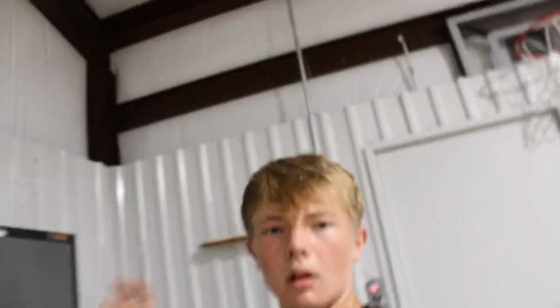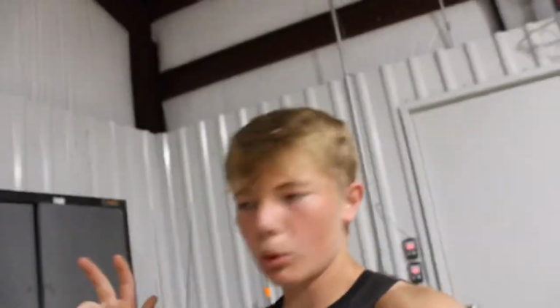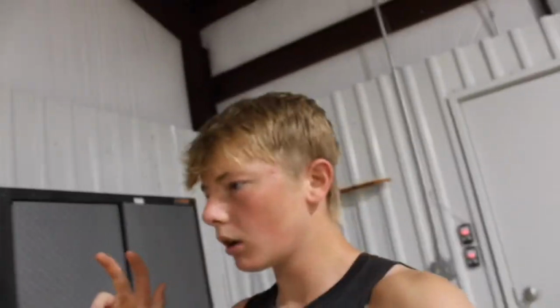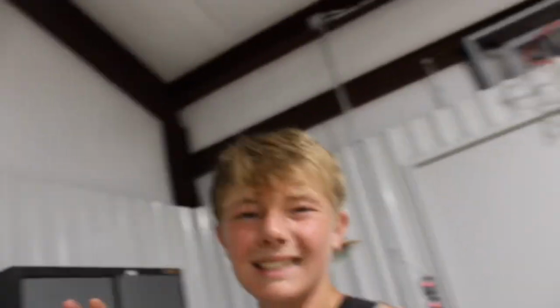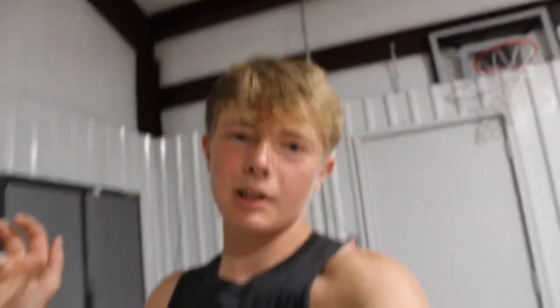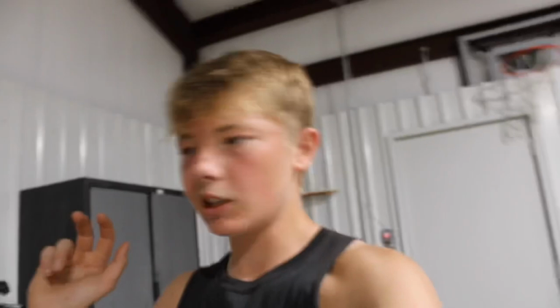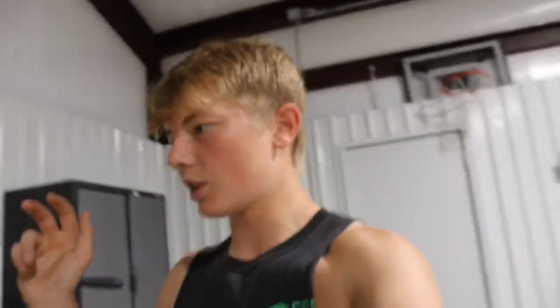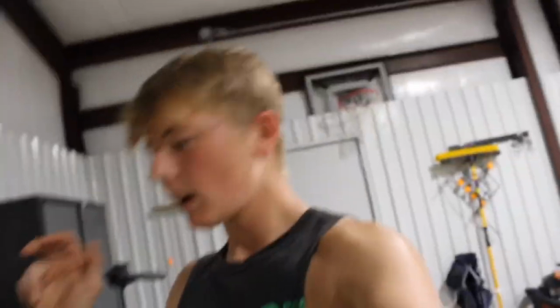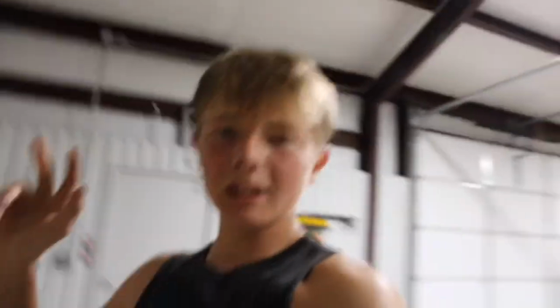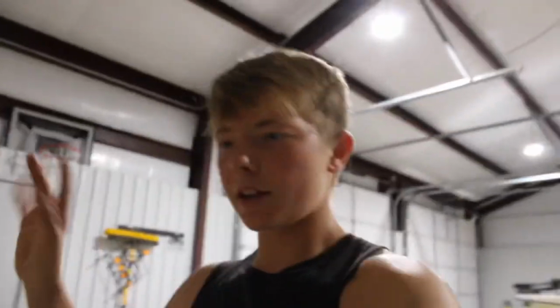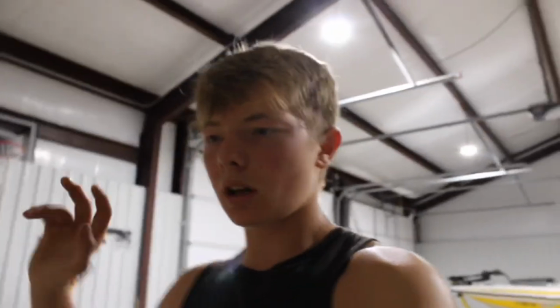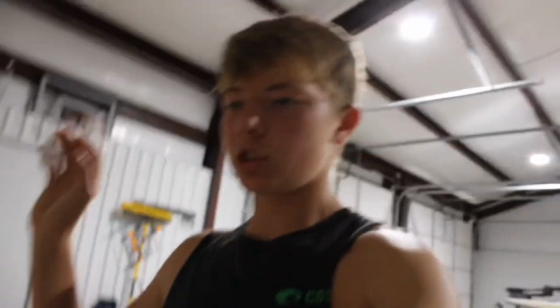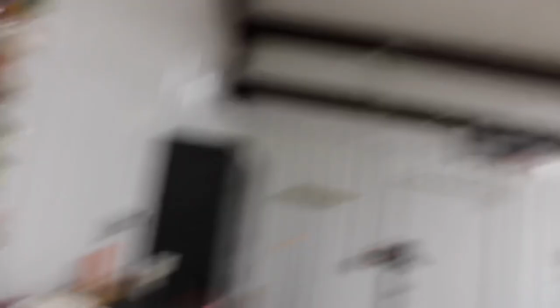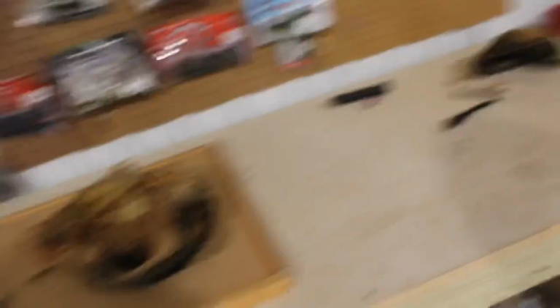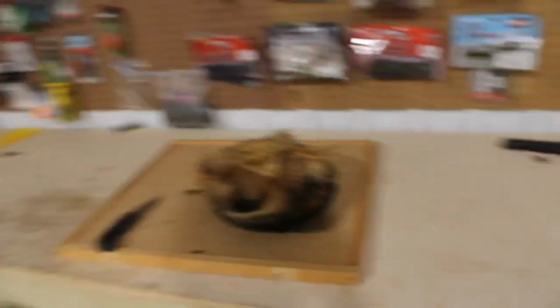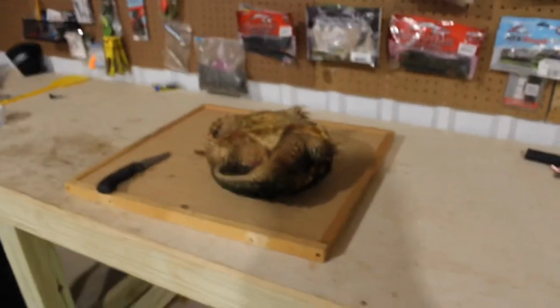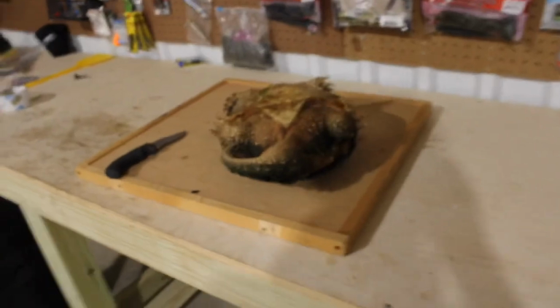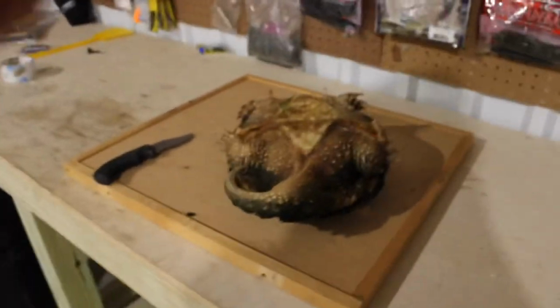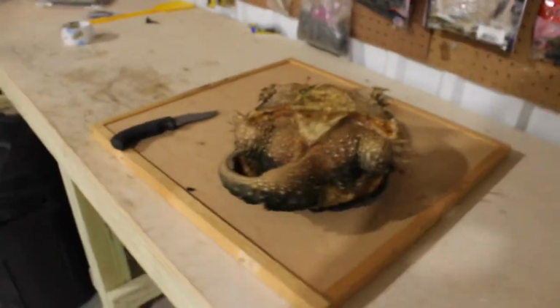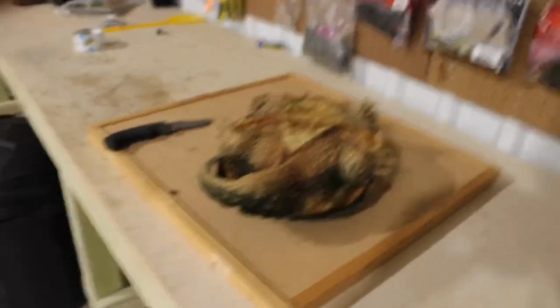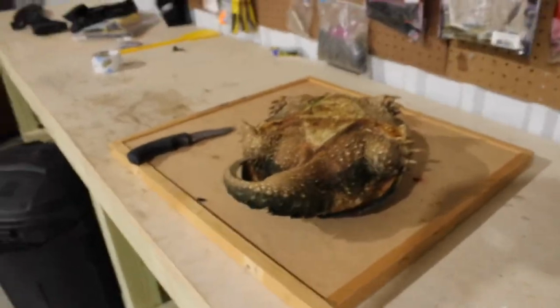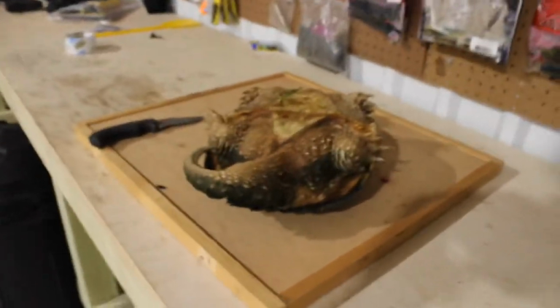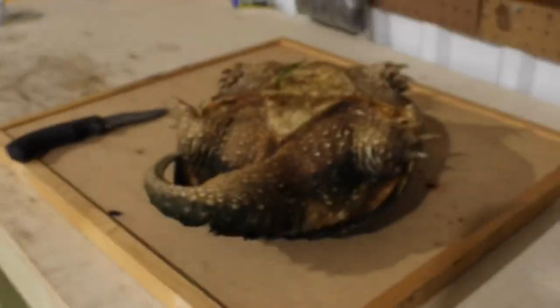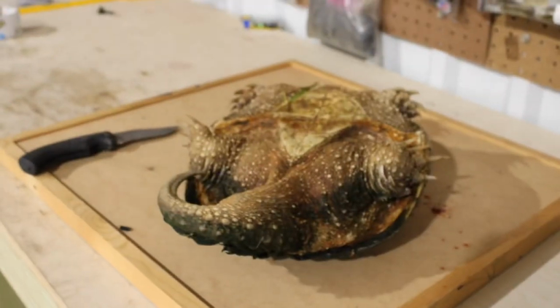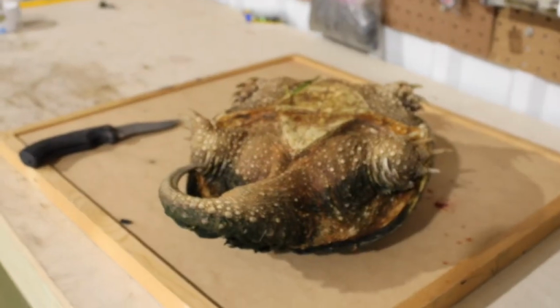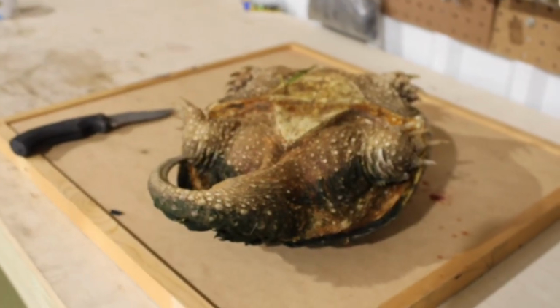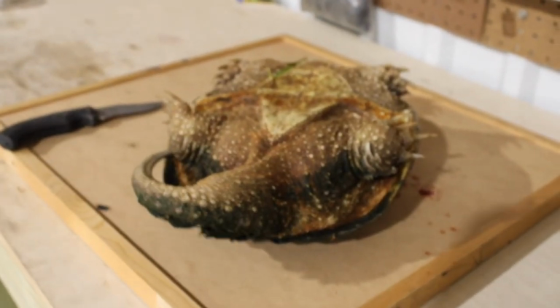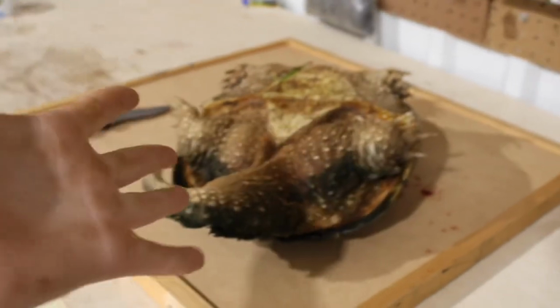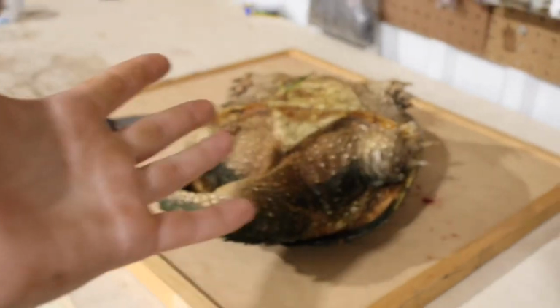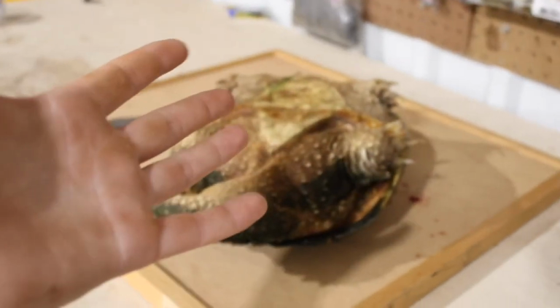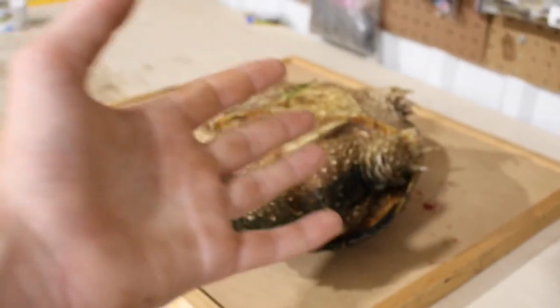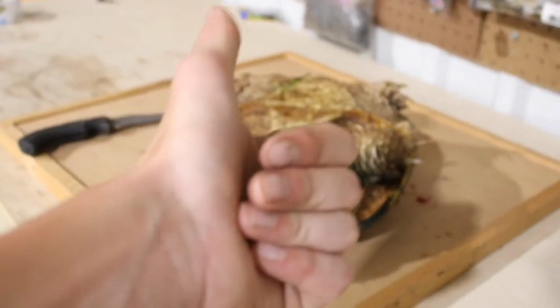Alright boys, Cletus has been dispatched. Quickly, ethically, all that. Not going to get too close, just for YouTube demonetization stuff. There he is, chilling. He has no head, so, you know, he's fine.